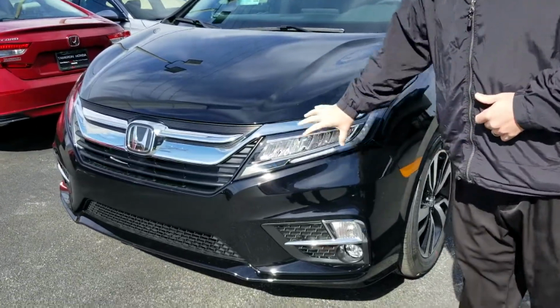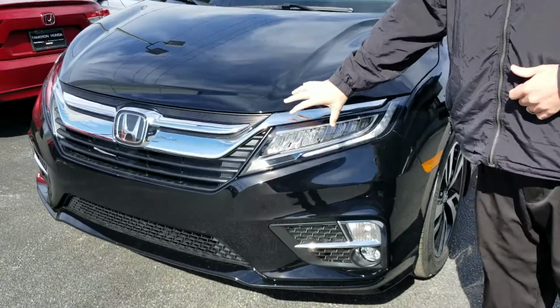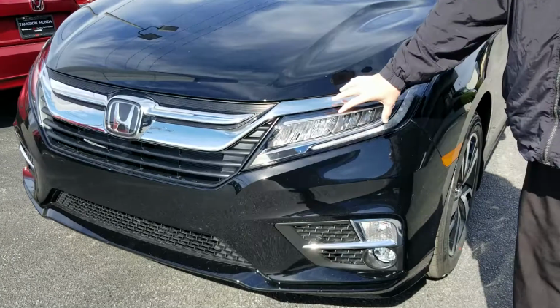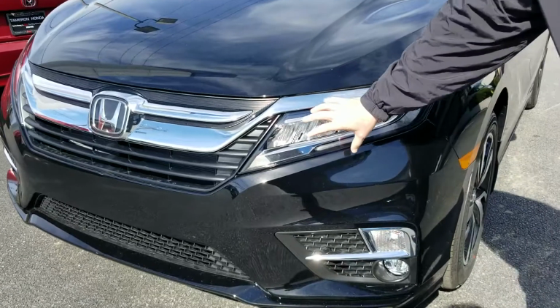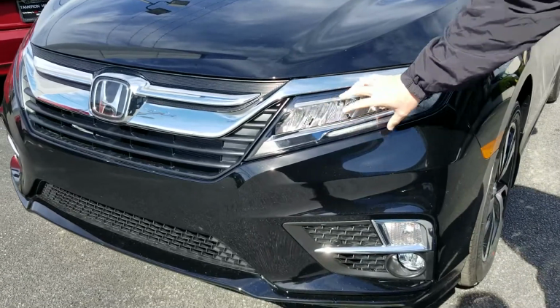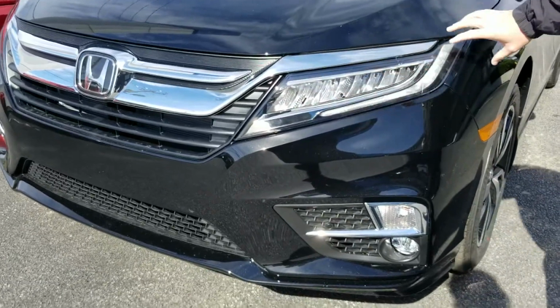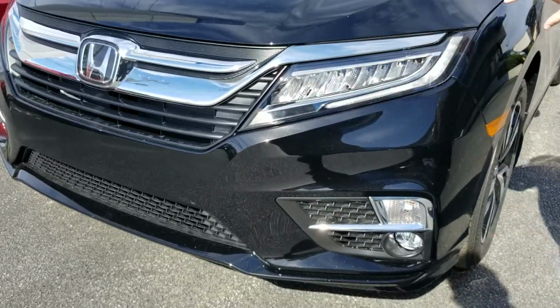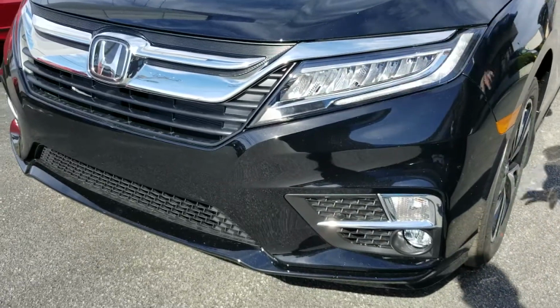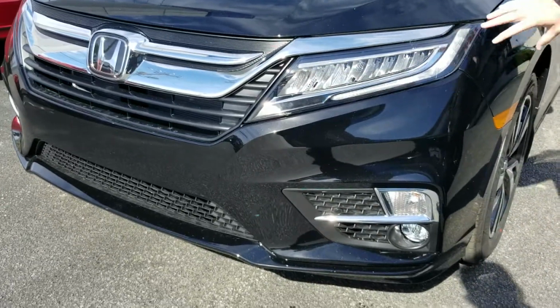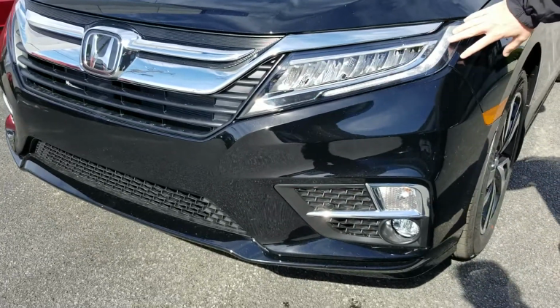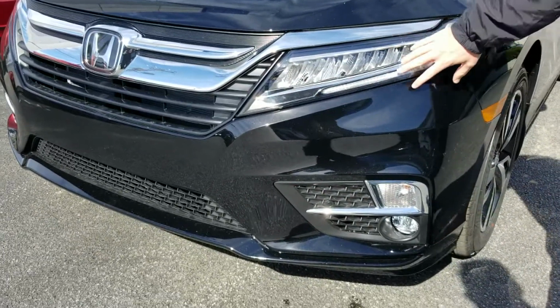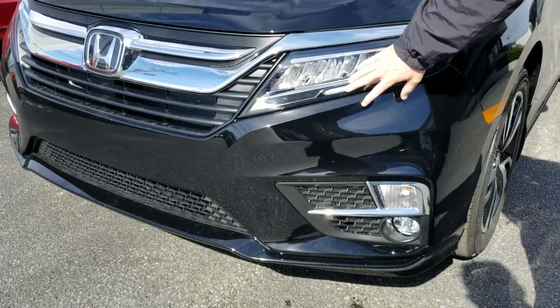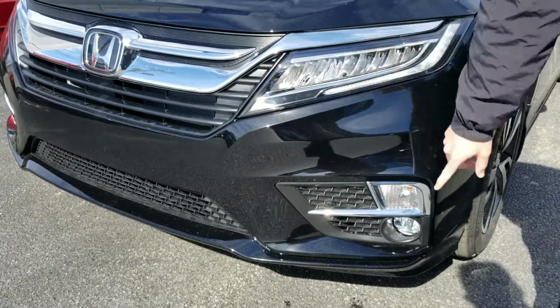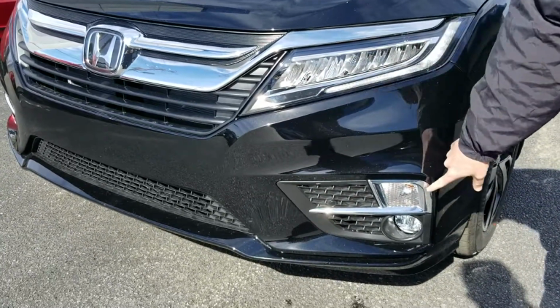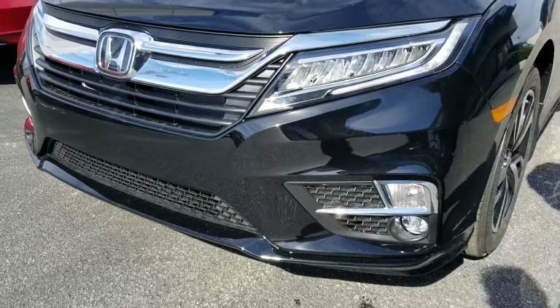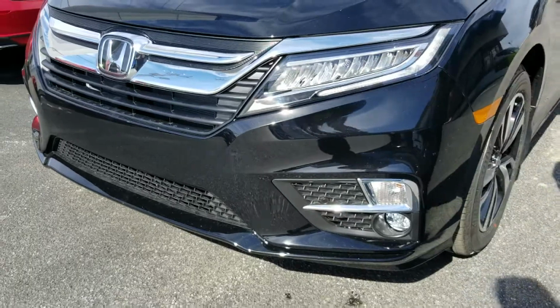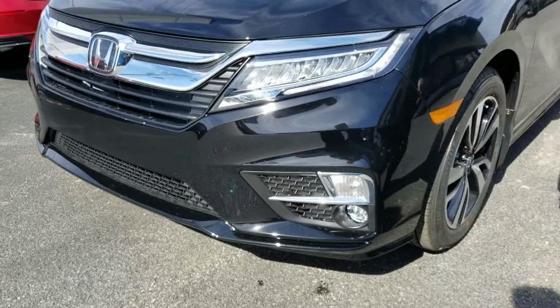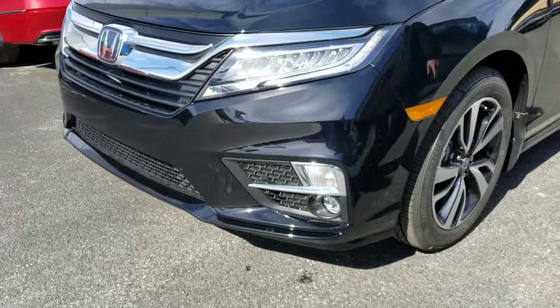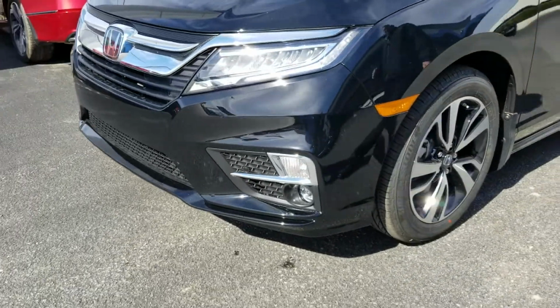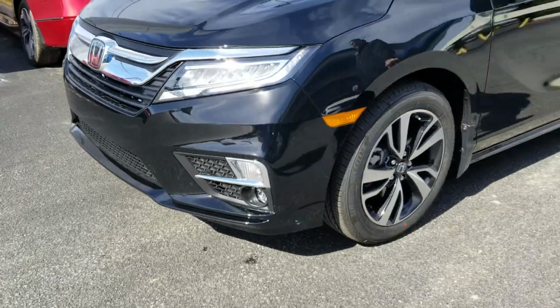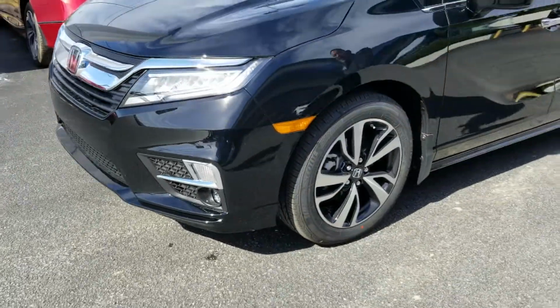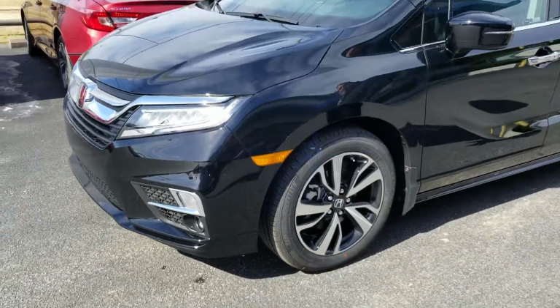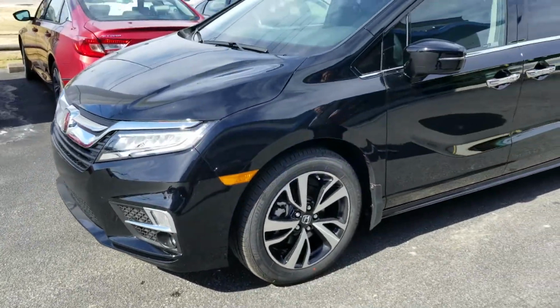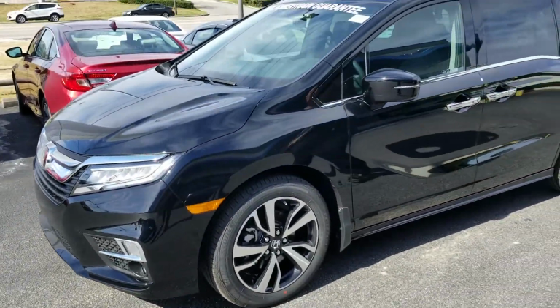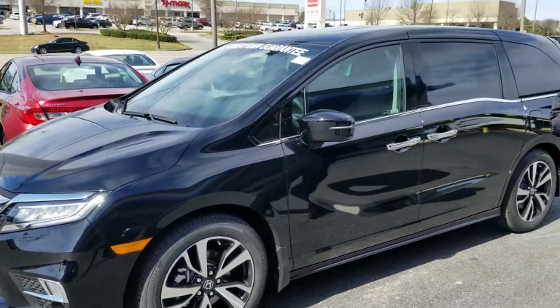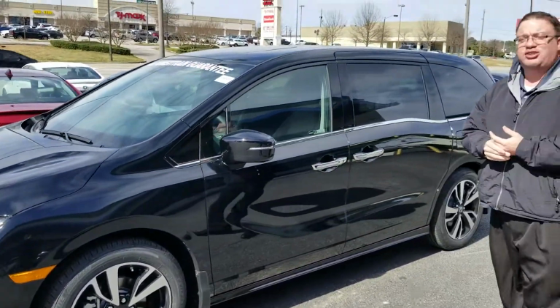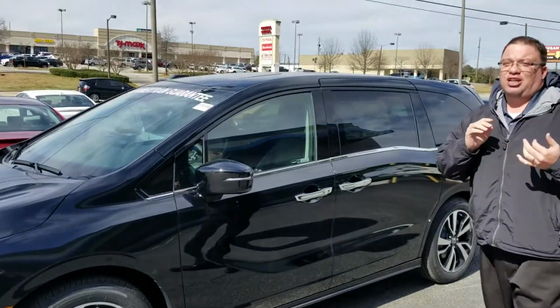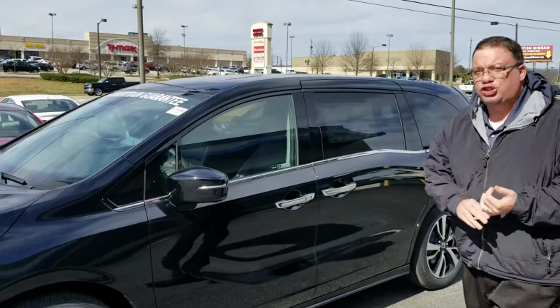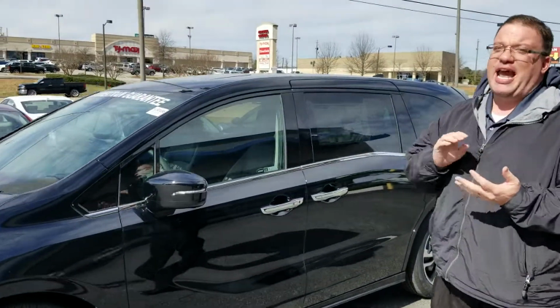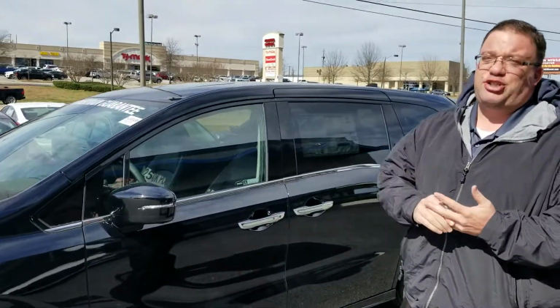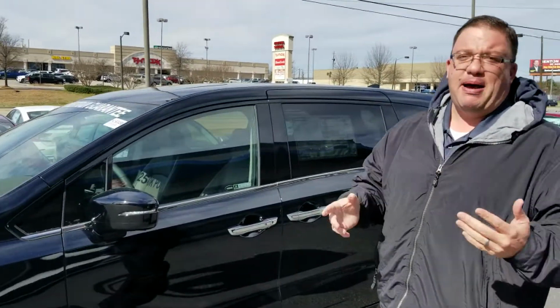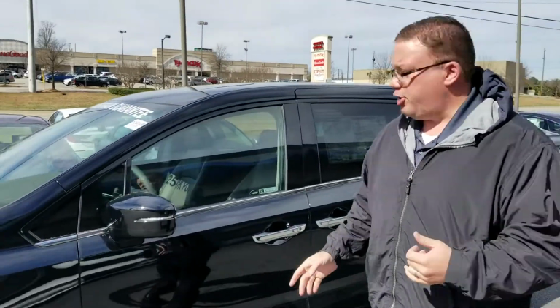First off, on the front, you see it's got these beautiful LED wraparound headlights, your LED daytime lights, and even your fog lights down here. It's also got nice LED alloy wheels that look great.